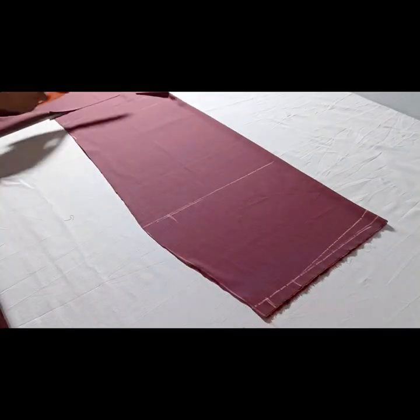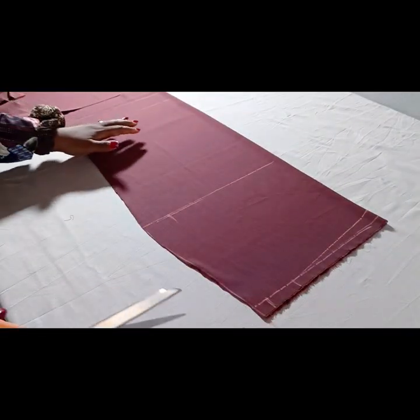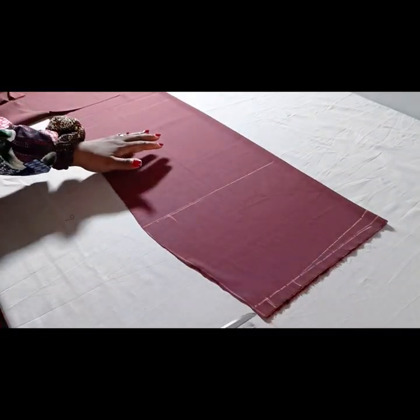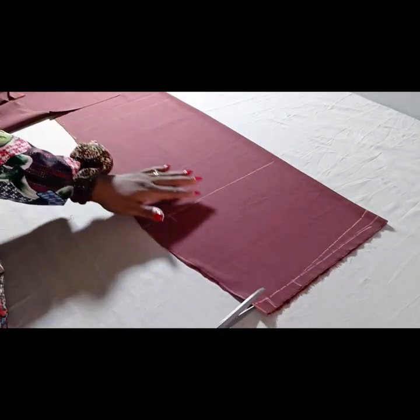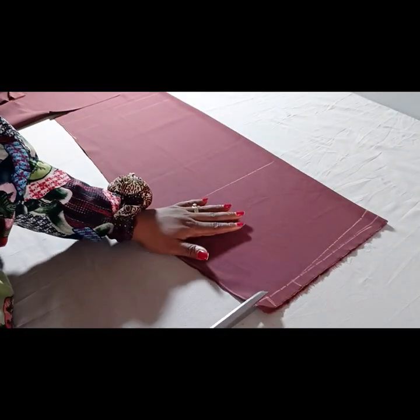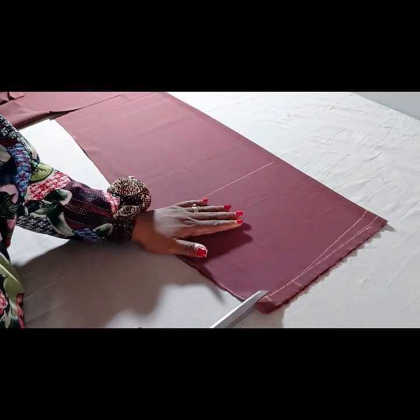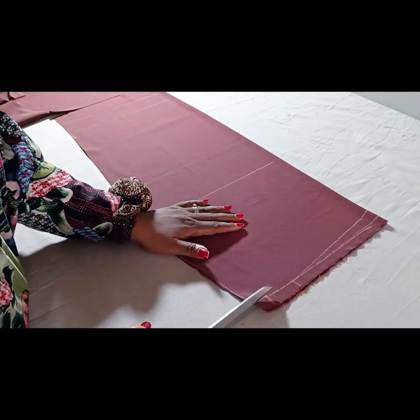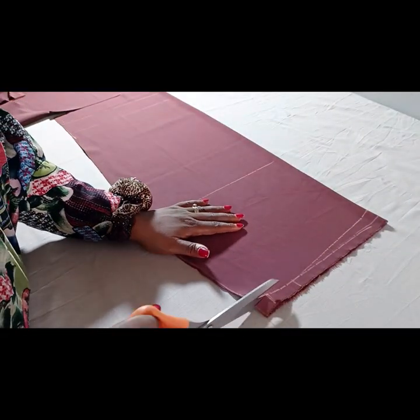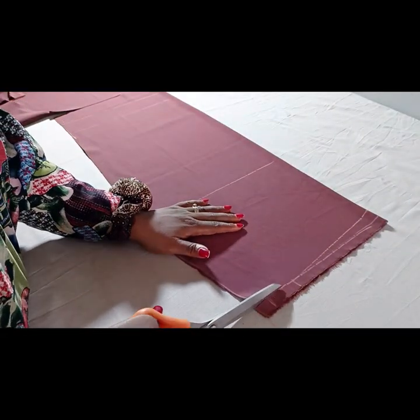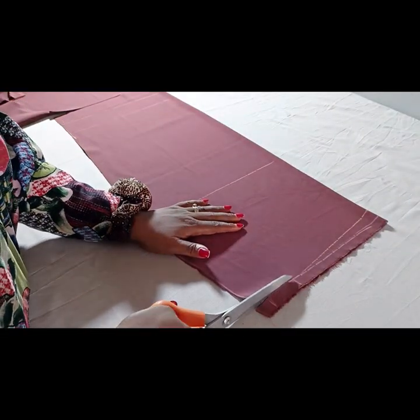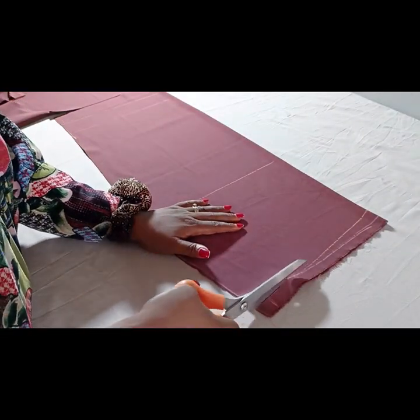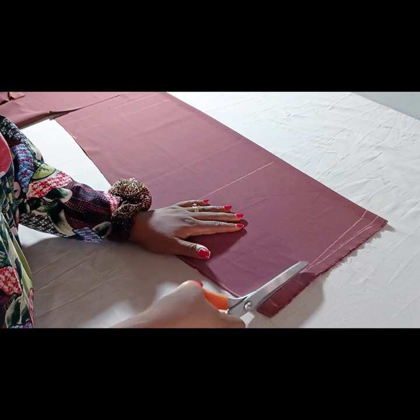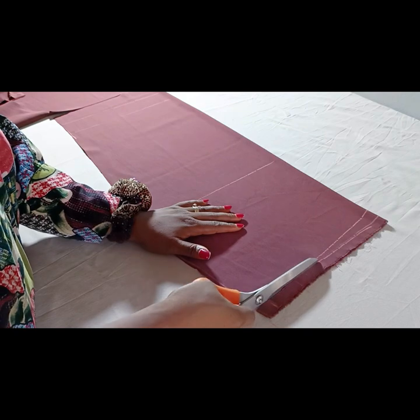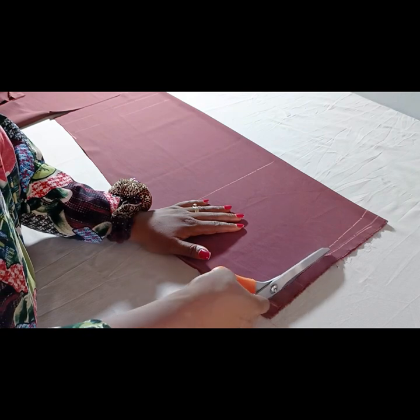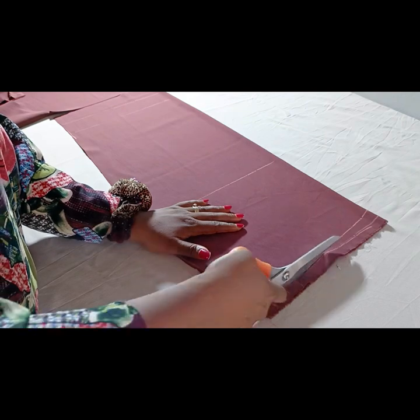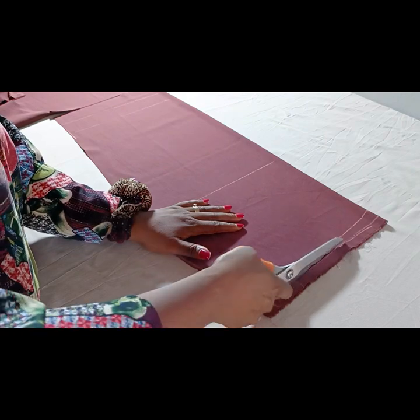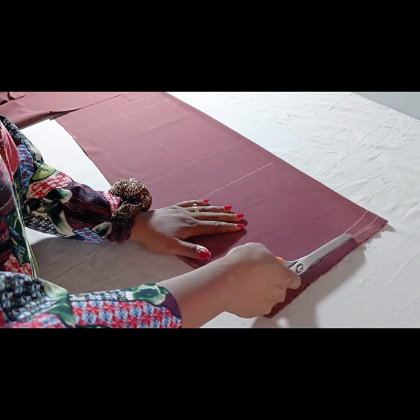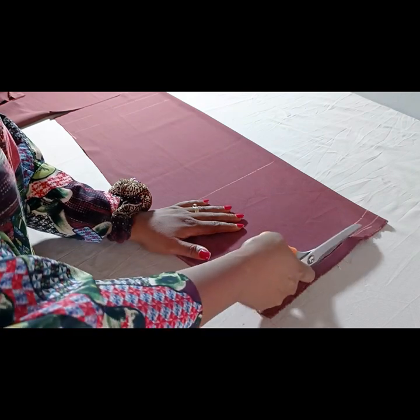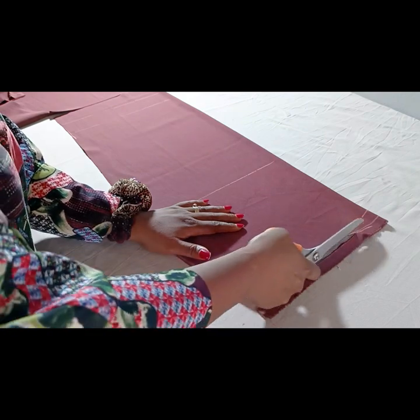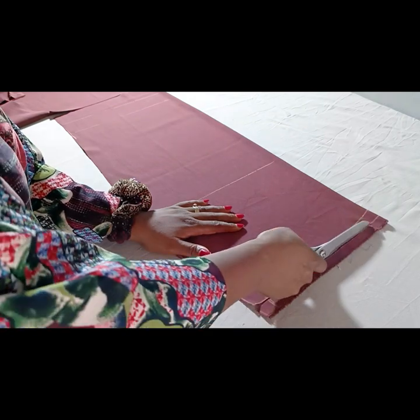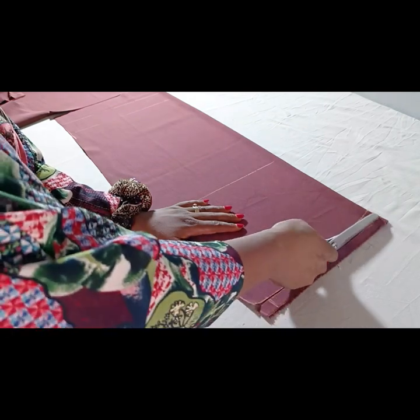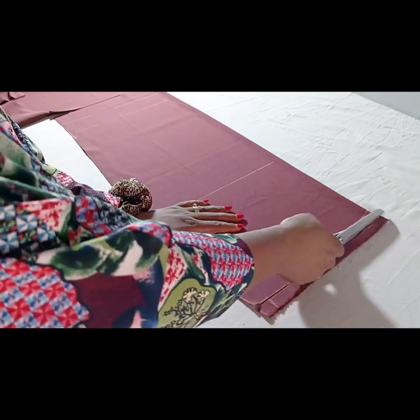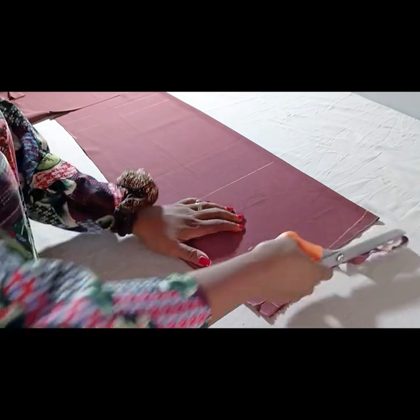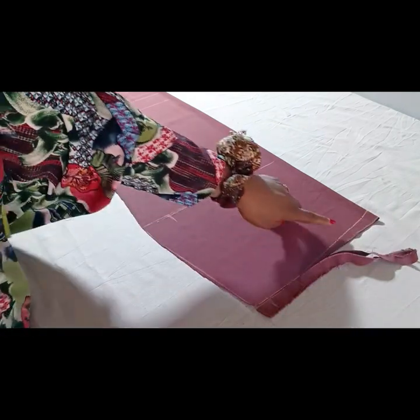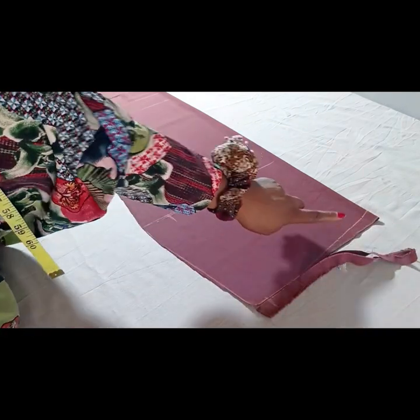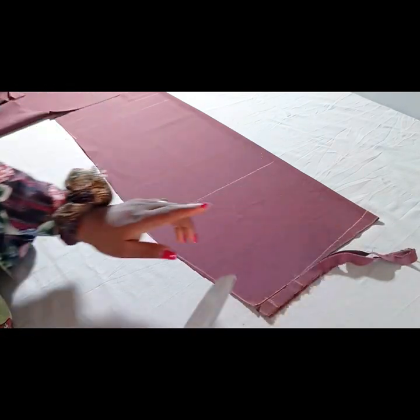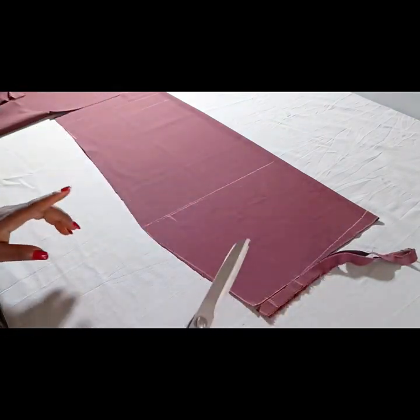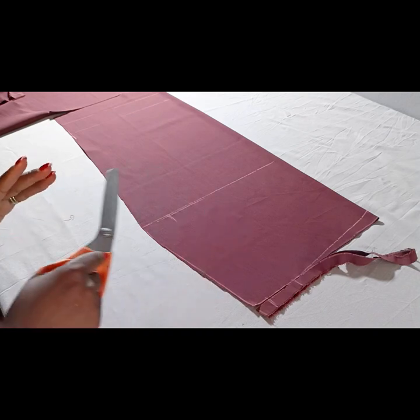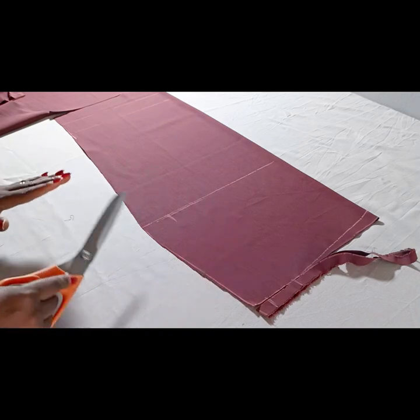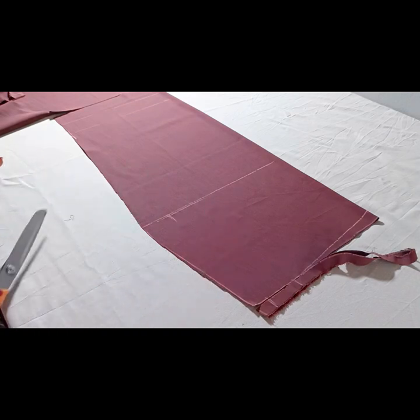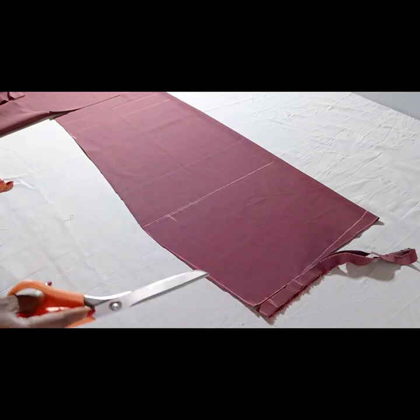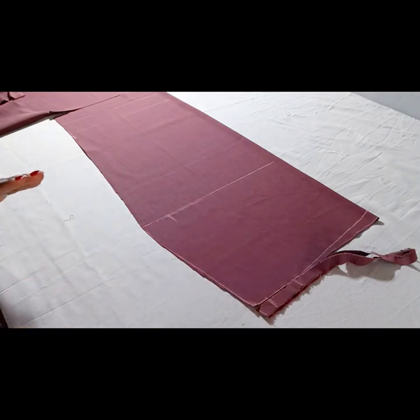I'm going ahead to cut out the front piece of my skirt. I'm cutting straight on the waistline and not taking away the bulge yet — I'll do that after I place the back piece.